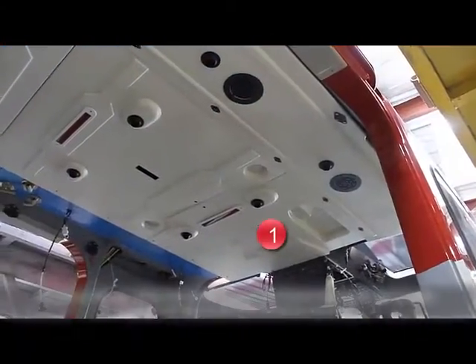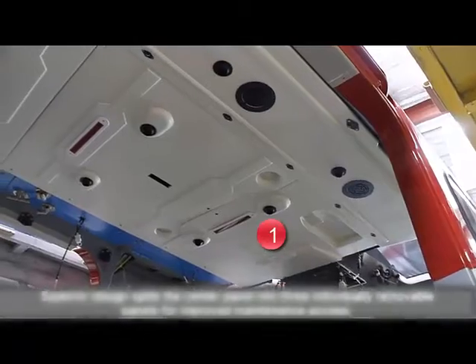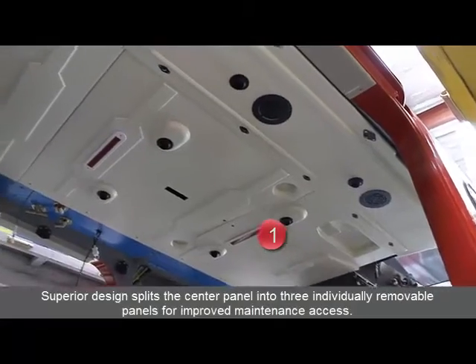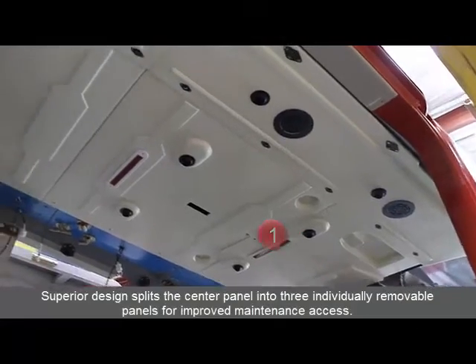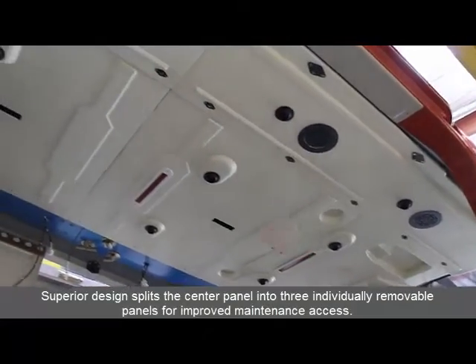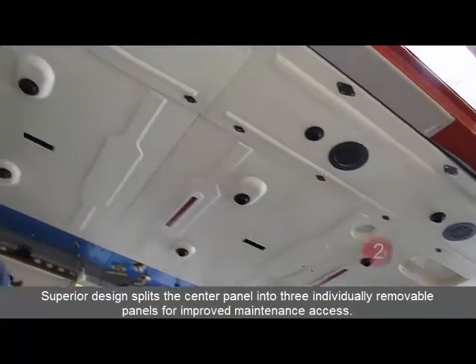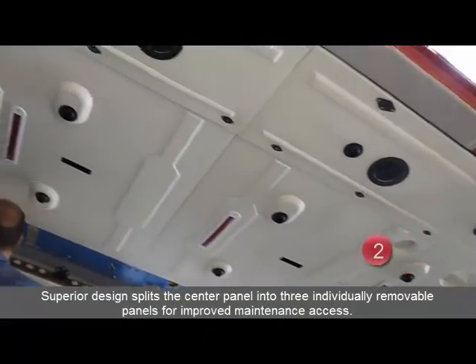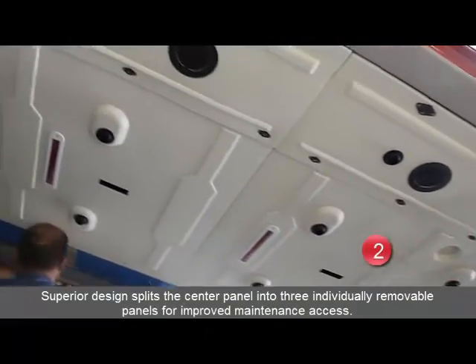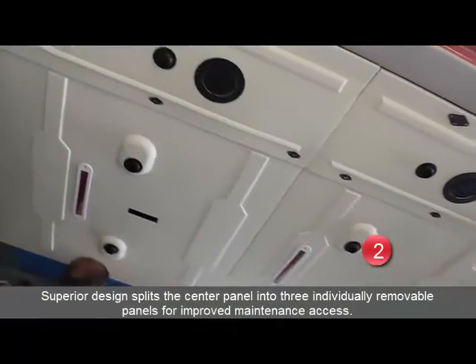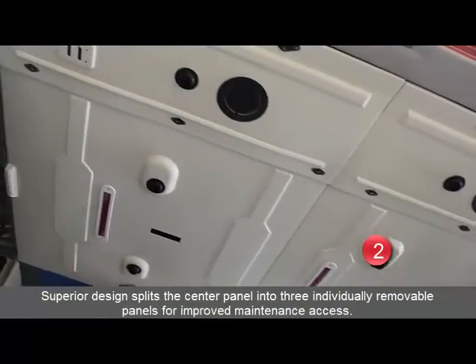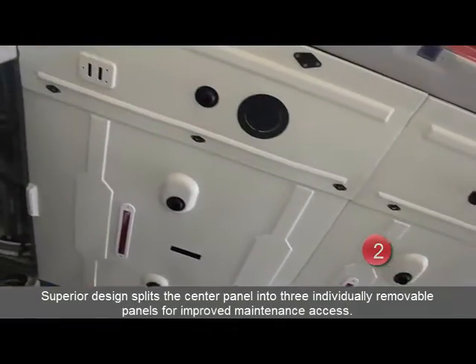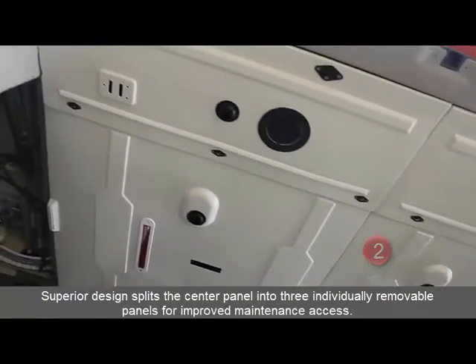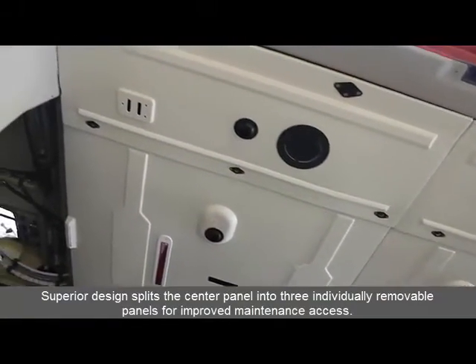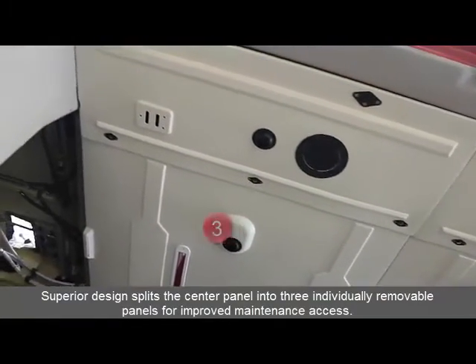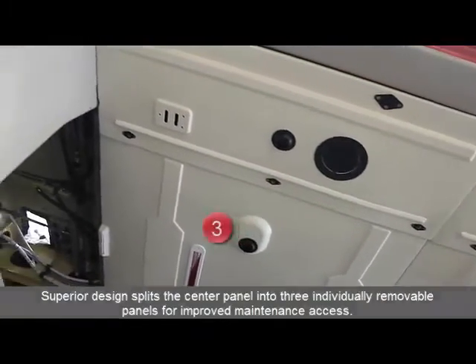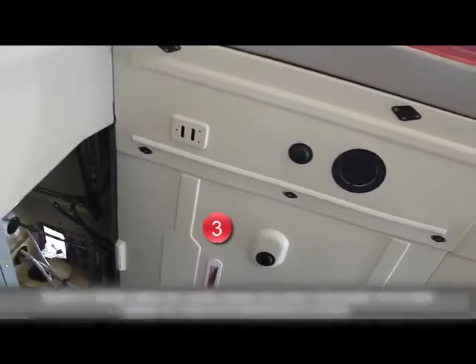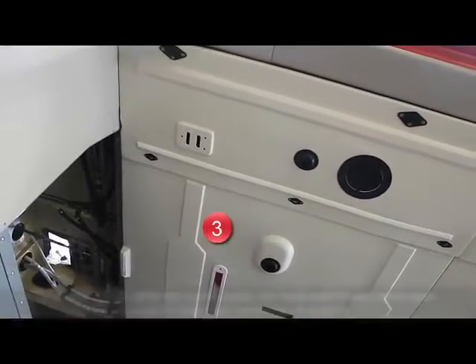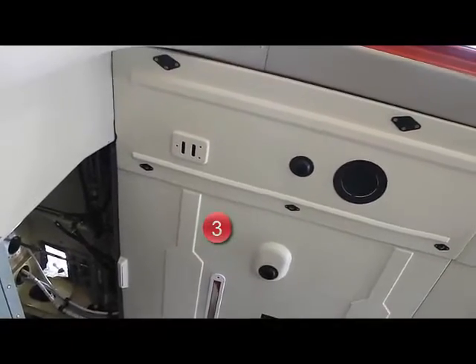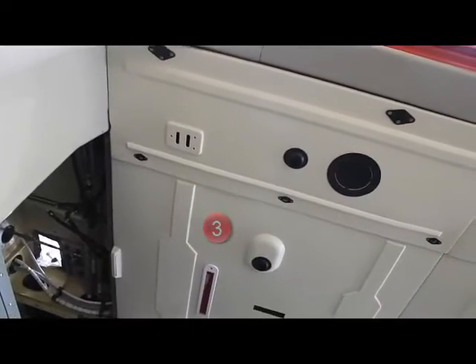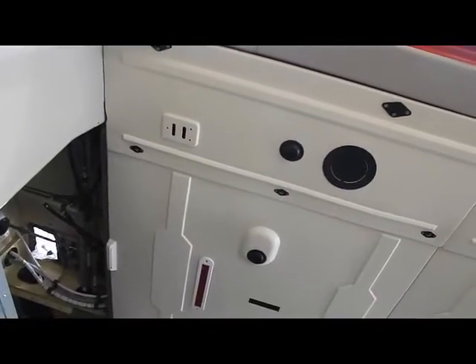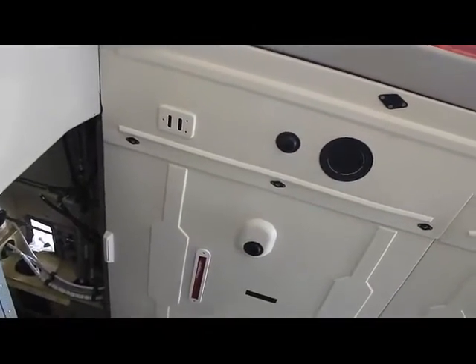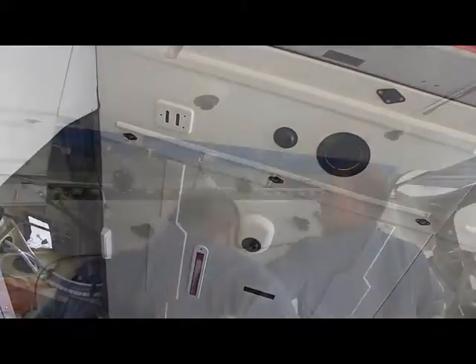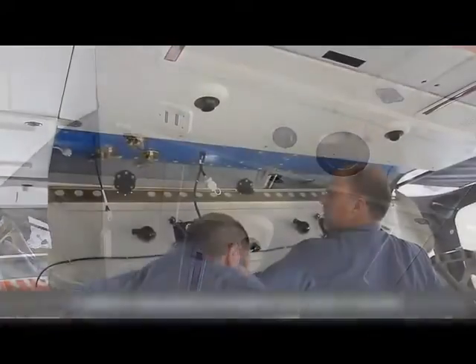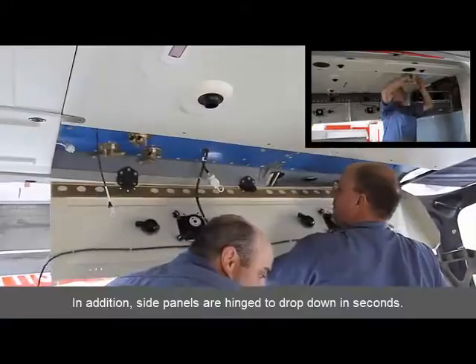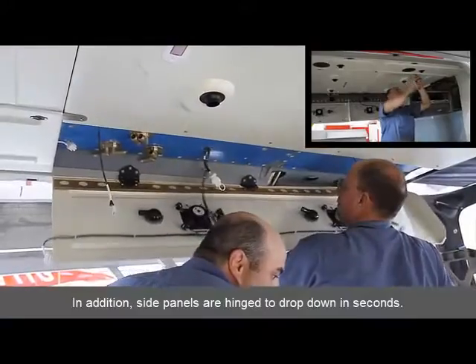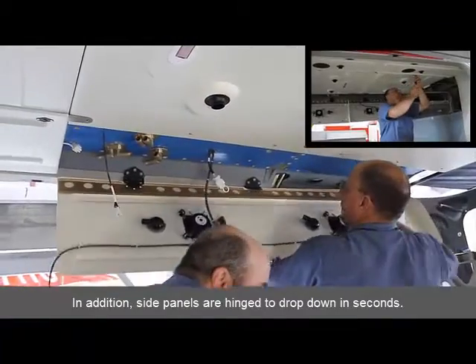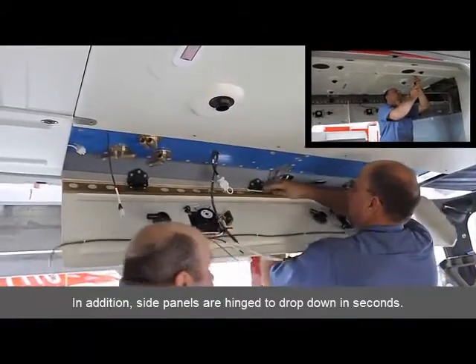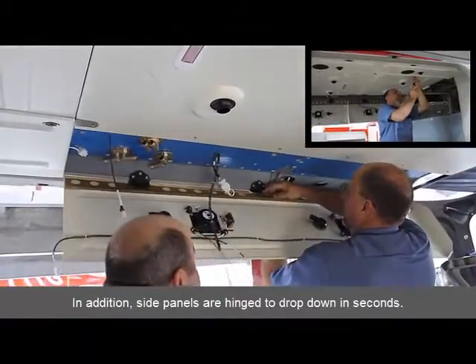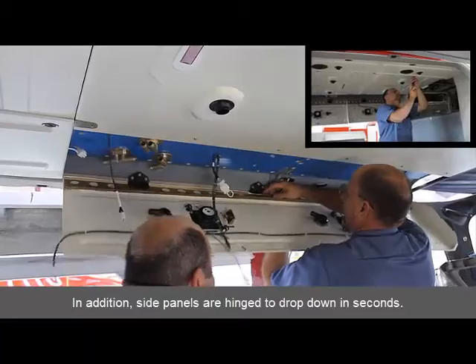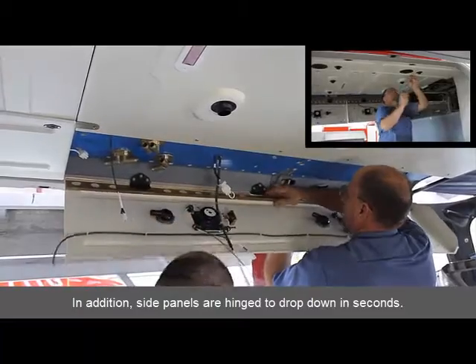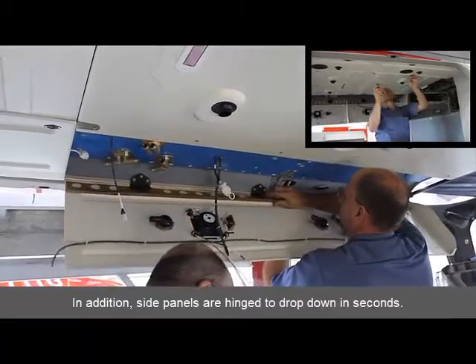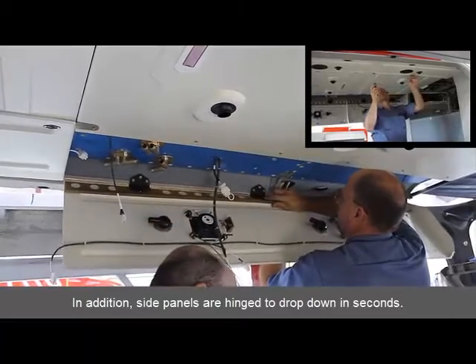Superior design splits the center panel into three individual removable panels for improved maintenance access. In addition, side panels are hinged to drop down in seconds.